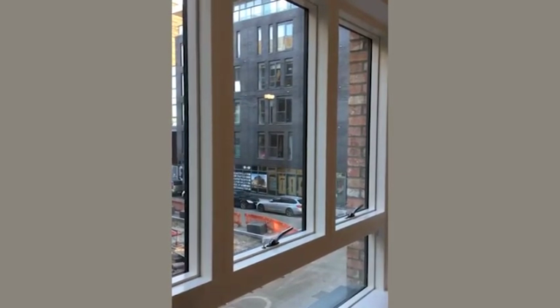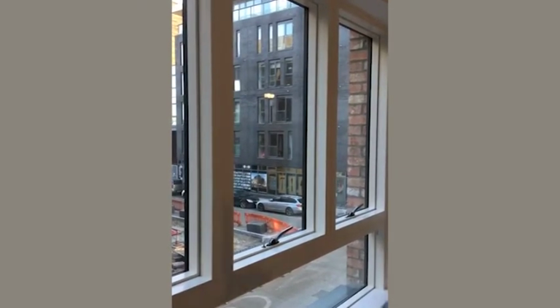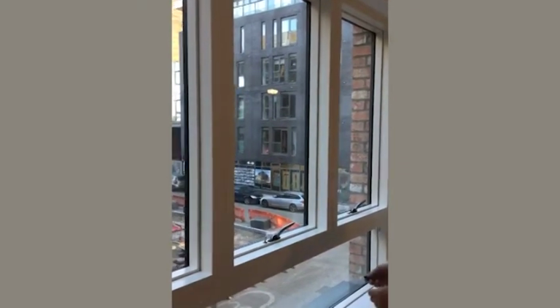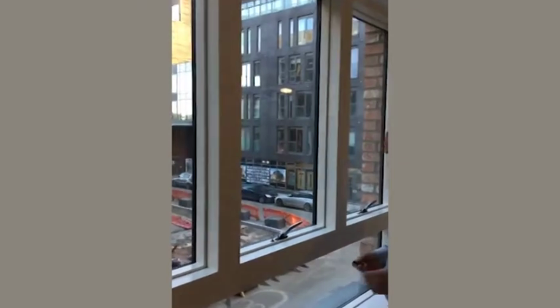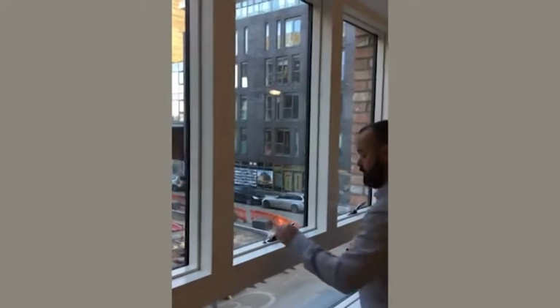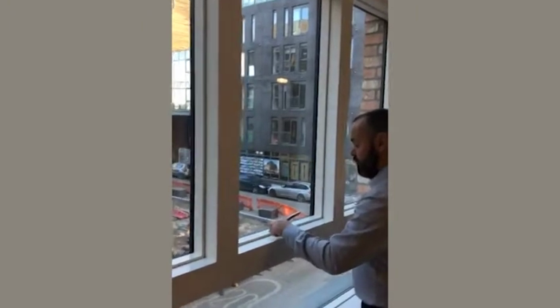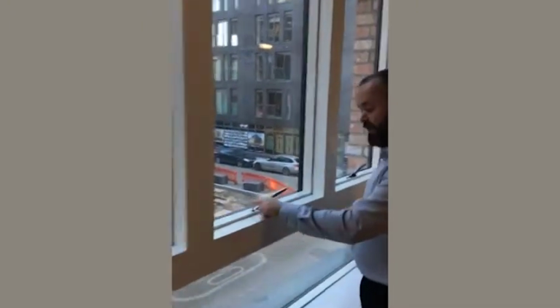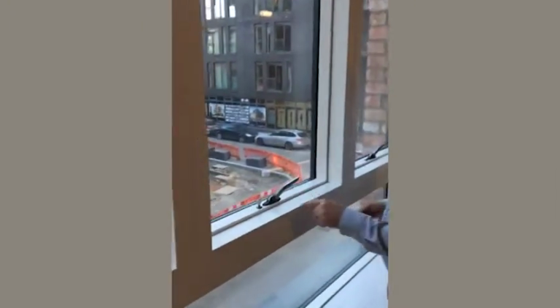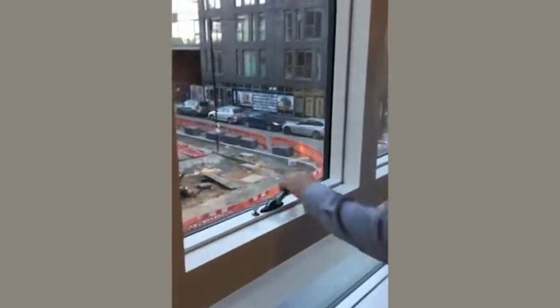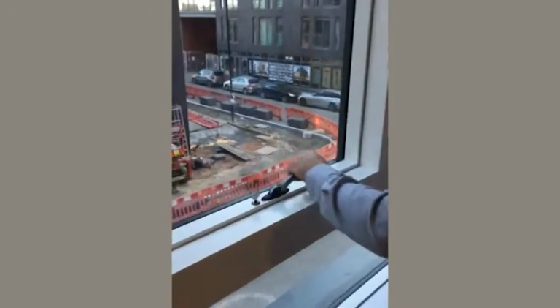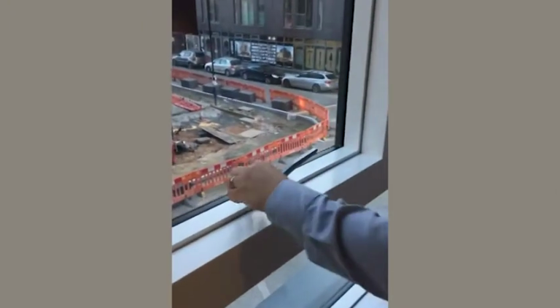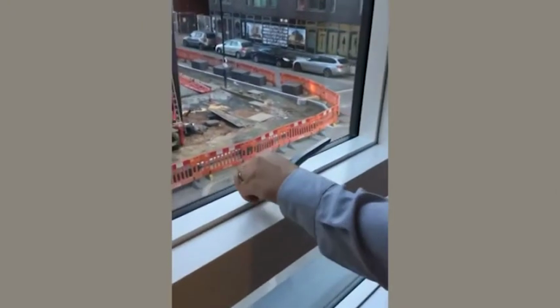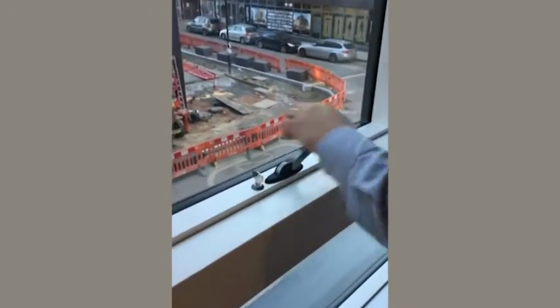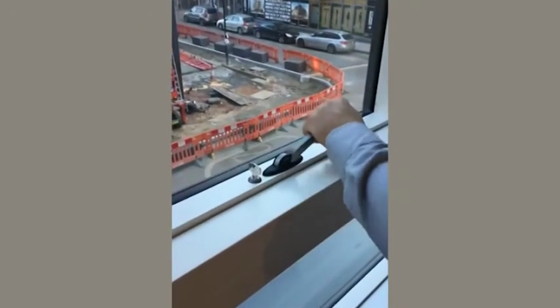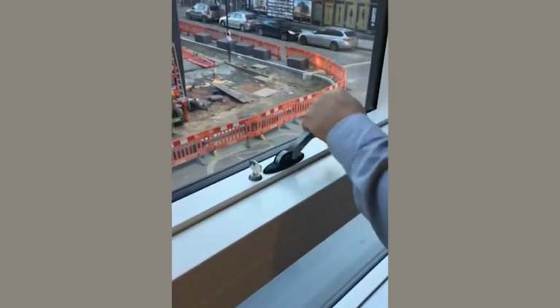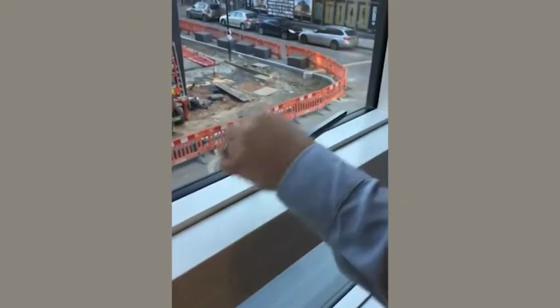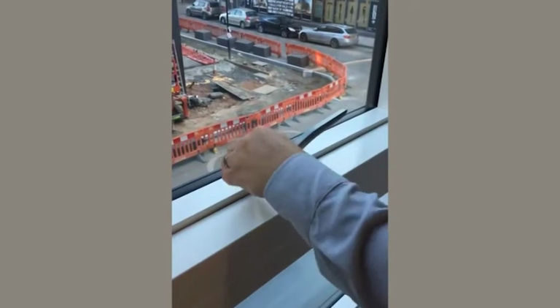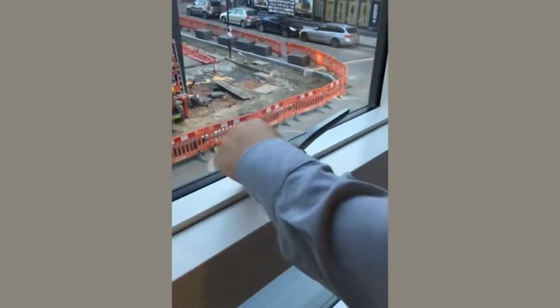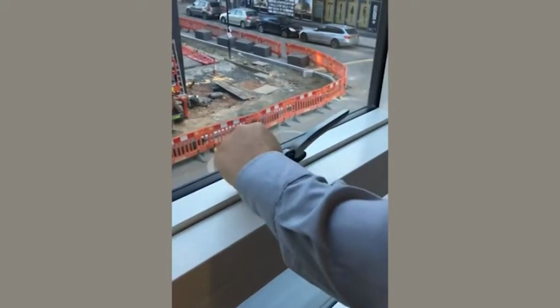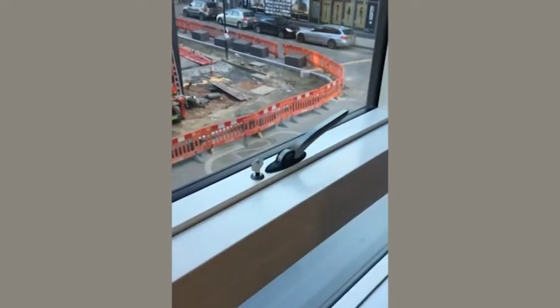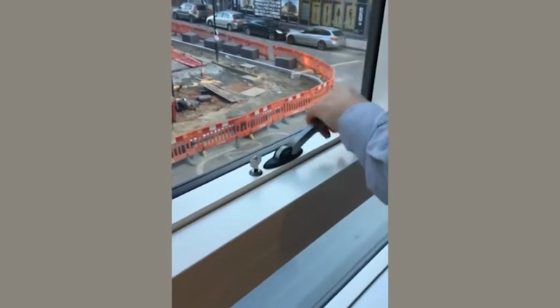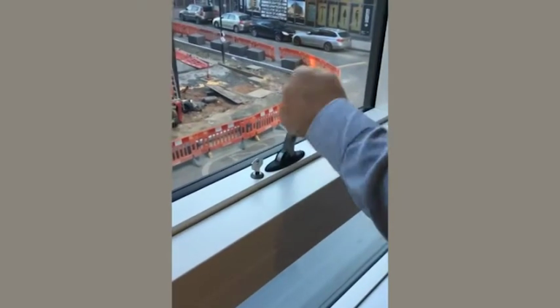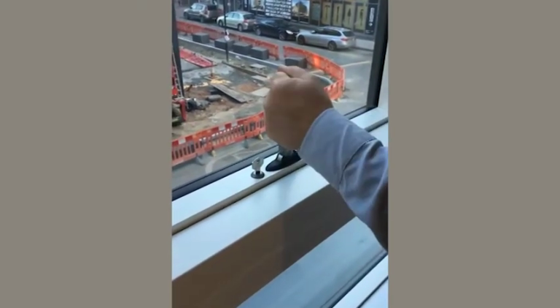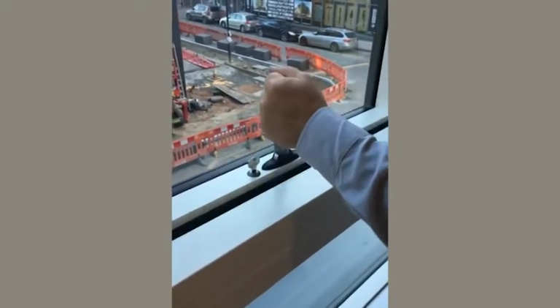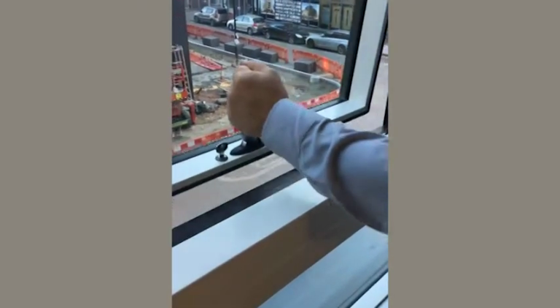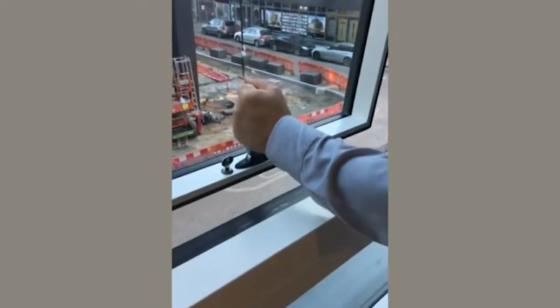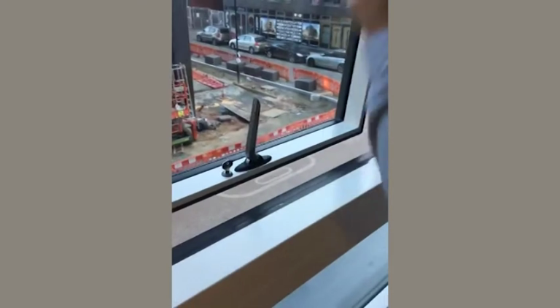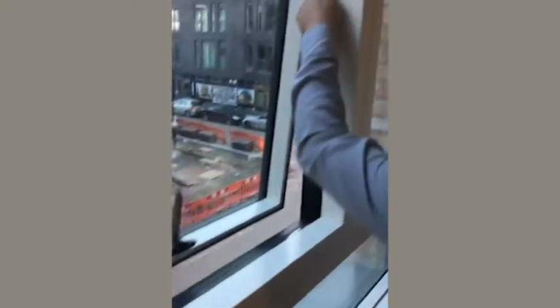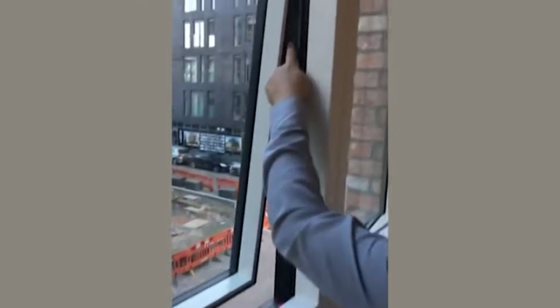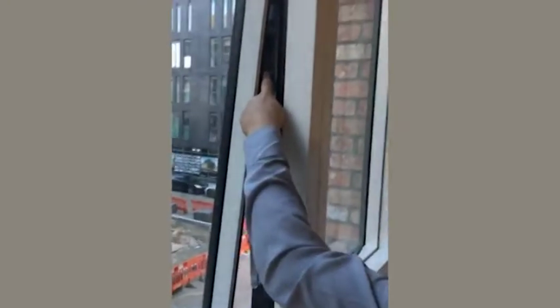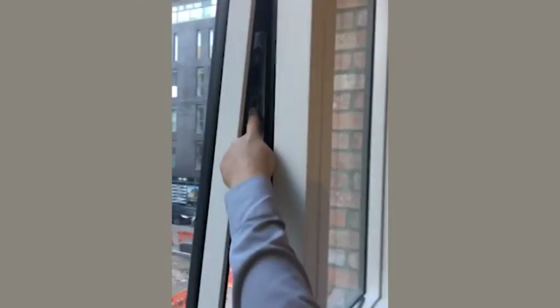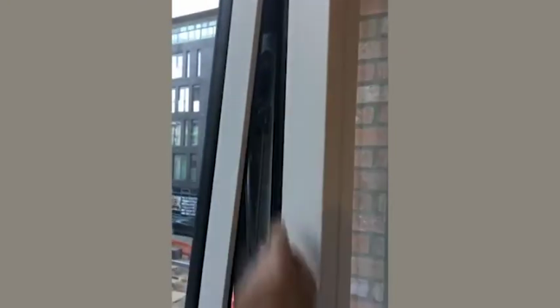Basic operation of the window. With the key in the locked position, you can unlock the window, open the window and it will restrict at the natural restricted position.